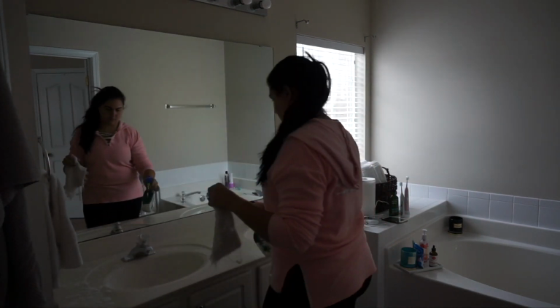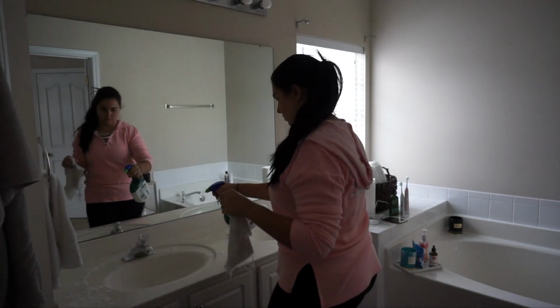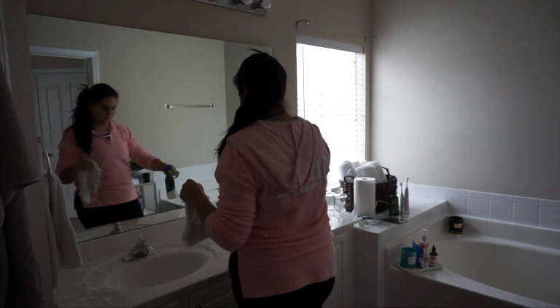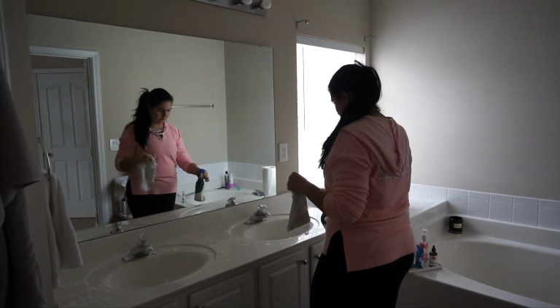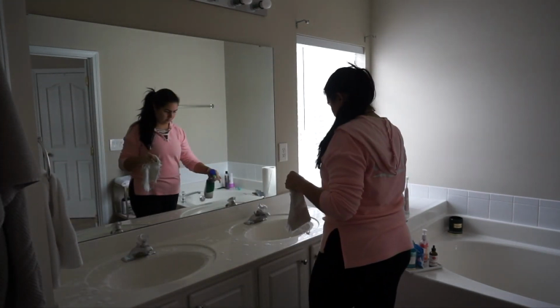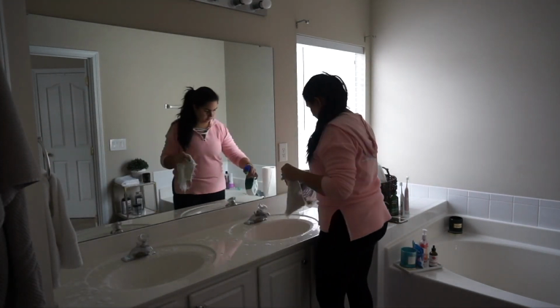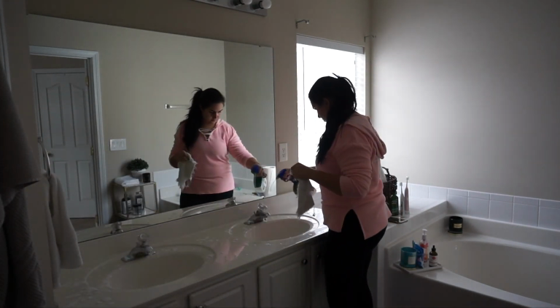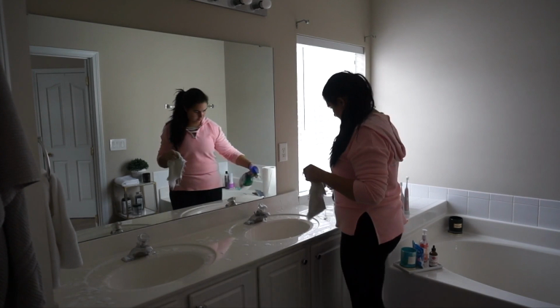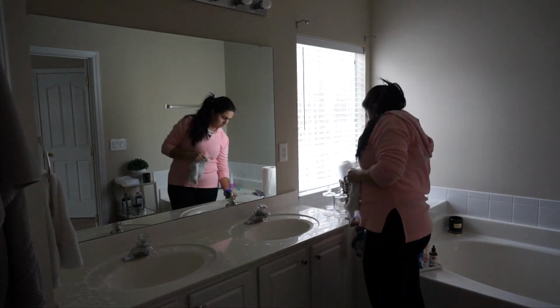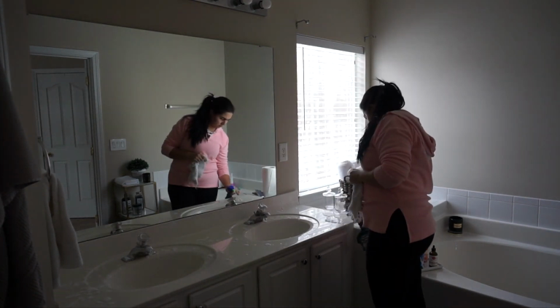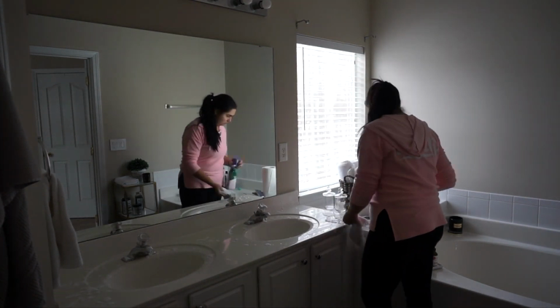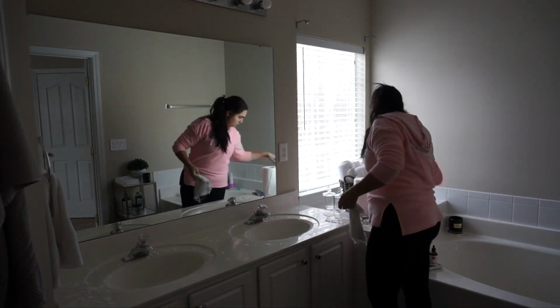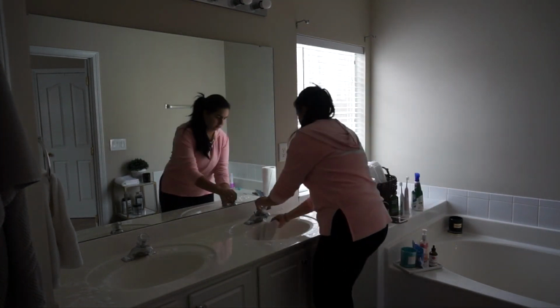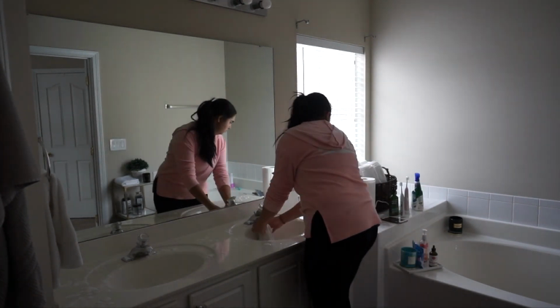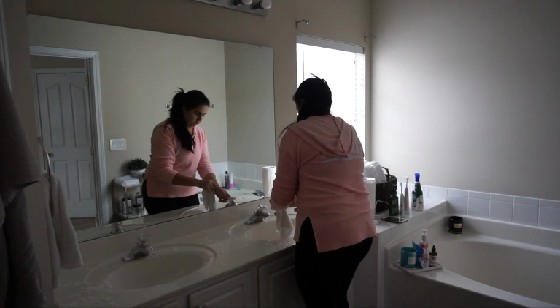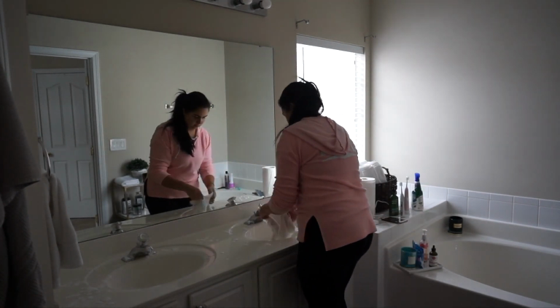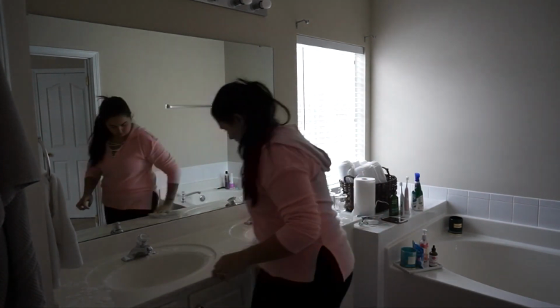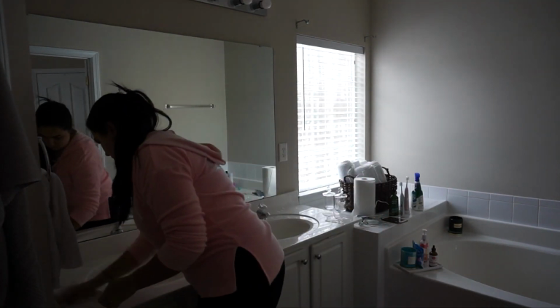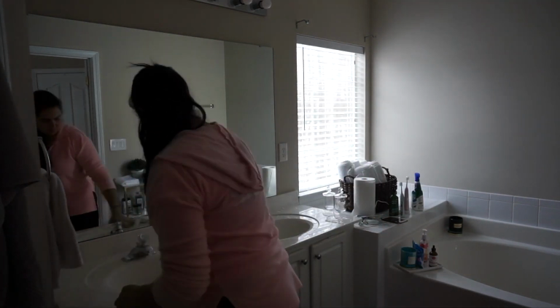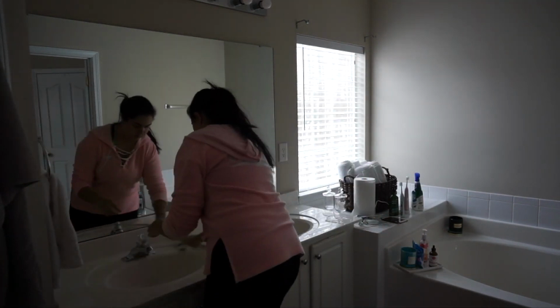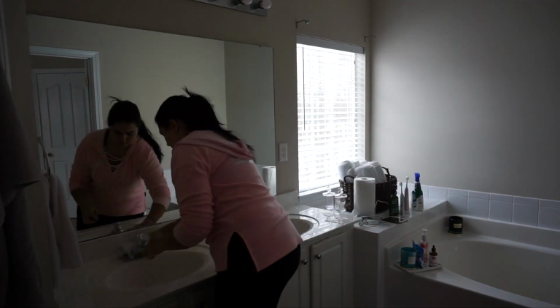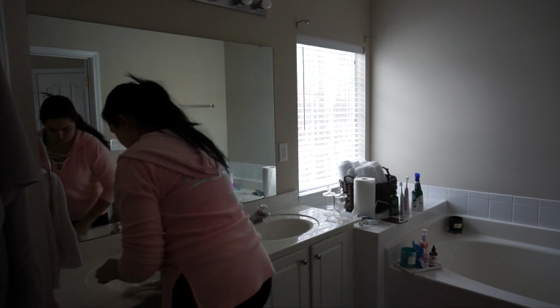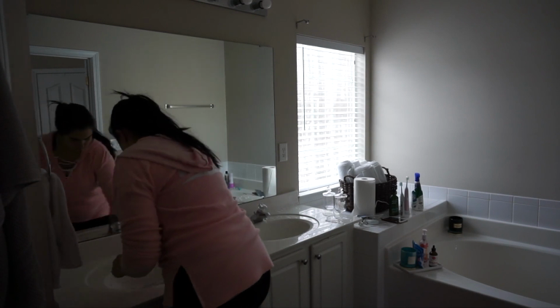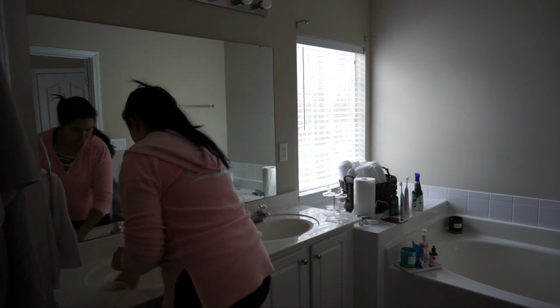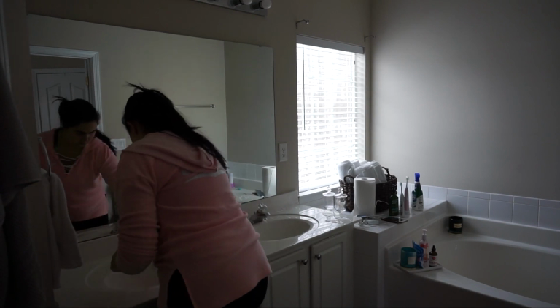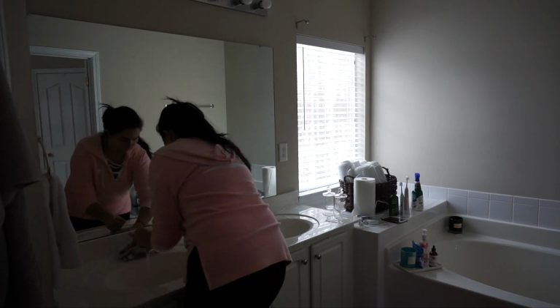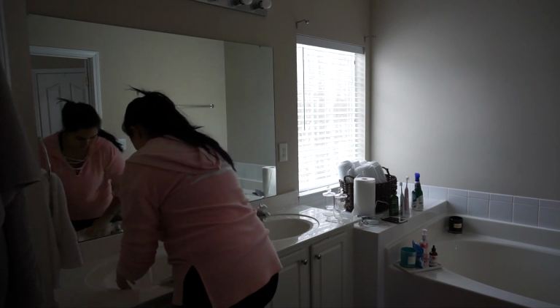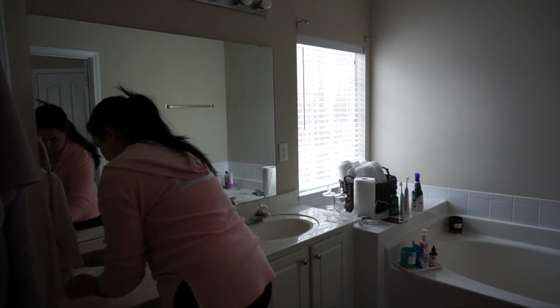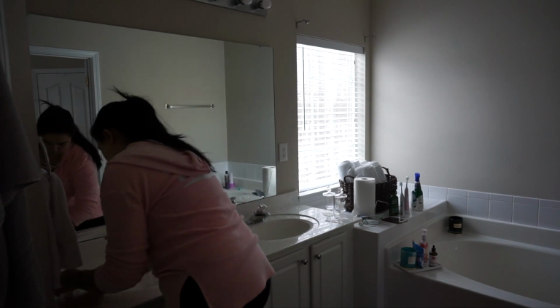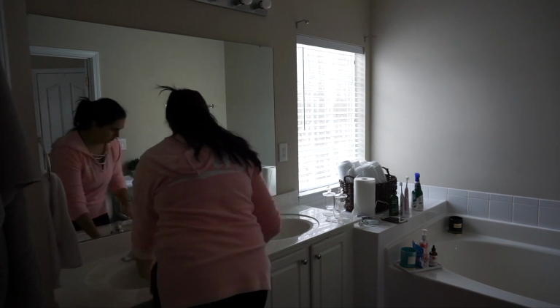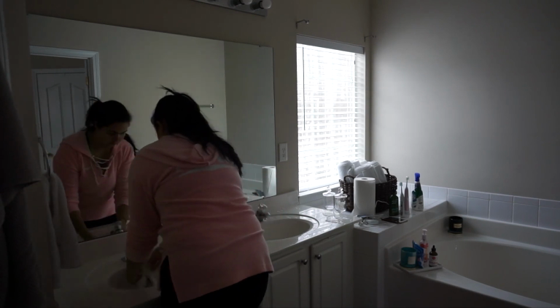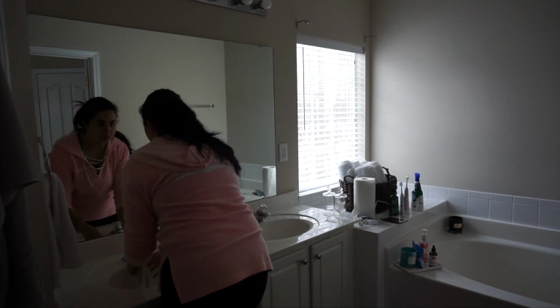As far as the cleaning products I use in the bathroom, I like to use this foaming bathroom cleaner that I got from Lidl. I like to just wipe down all of the counters and the cabinets and then also wipe down the mirror.